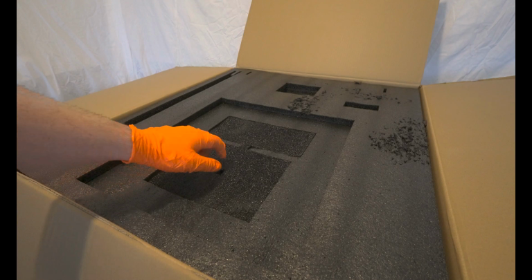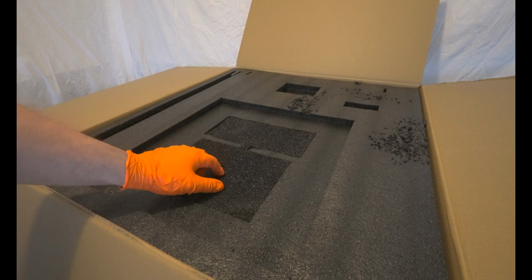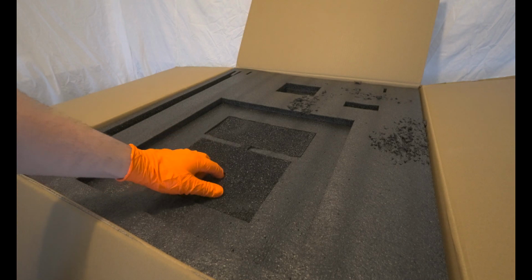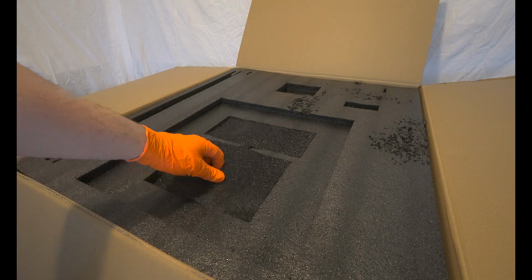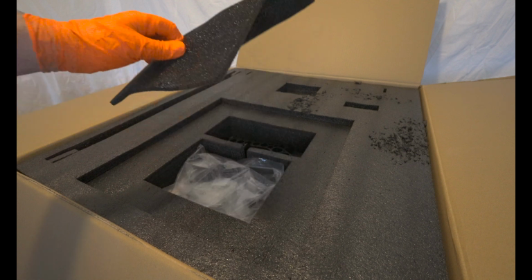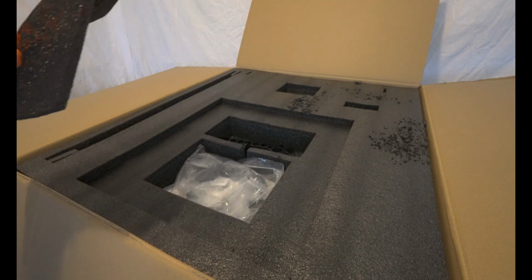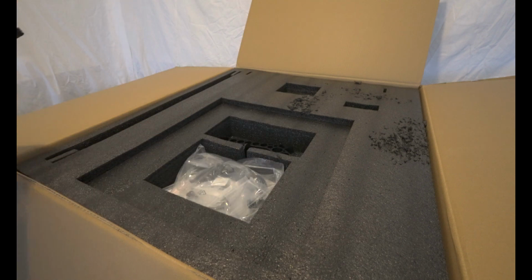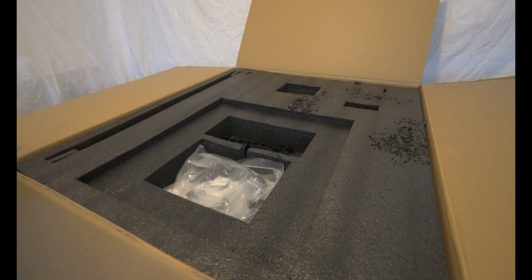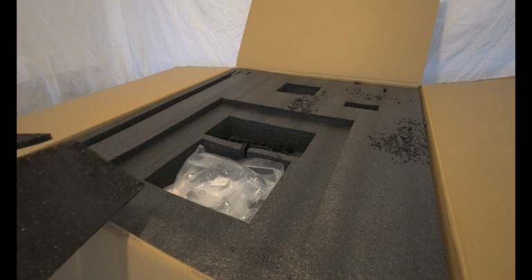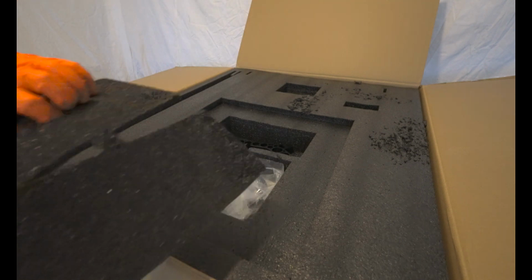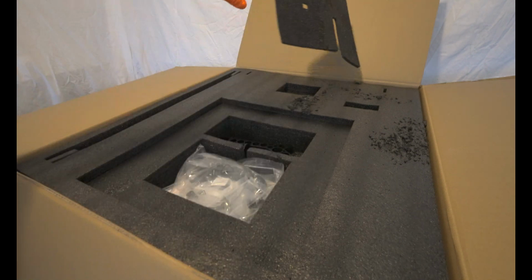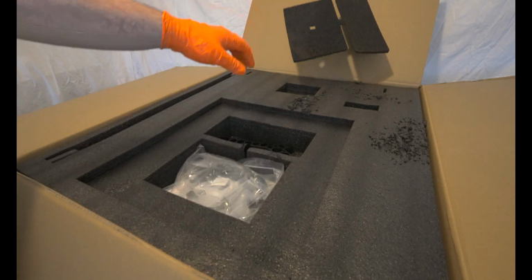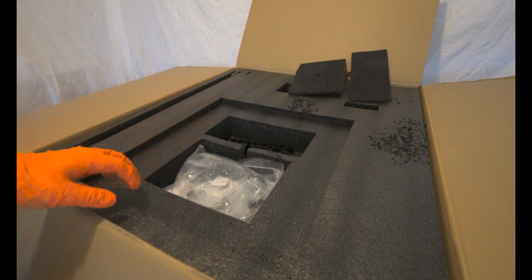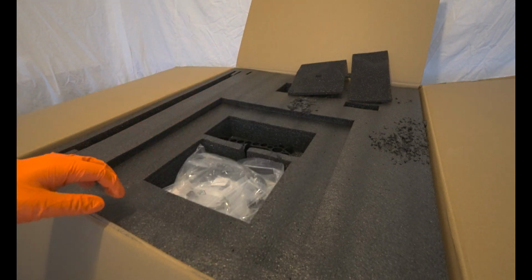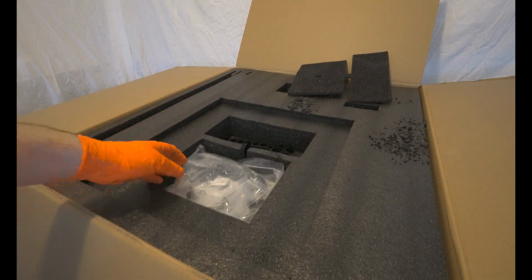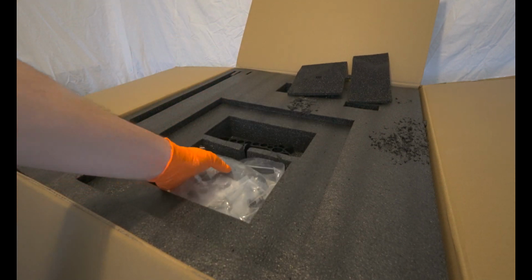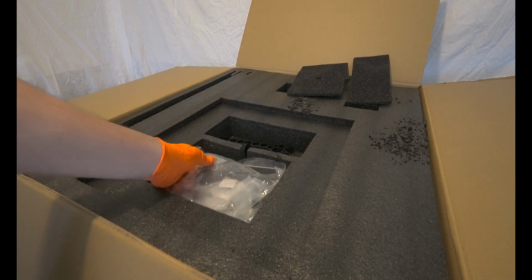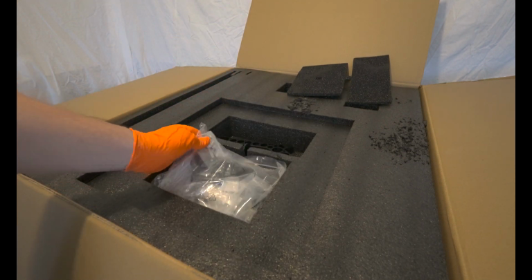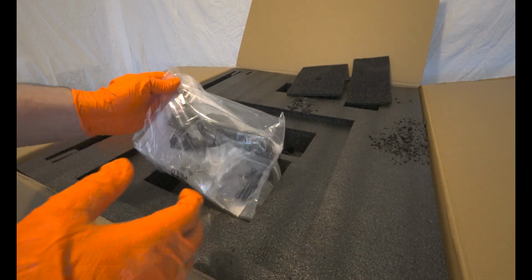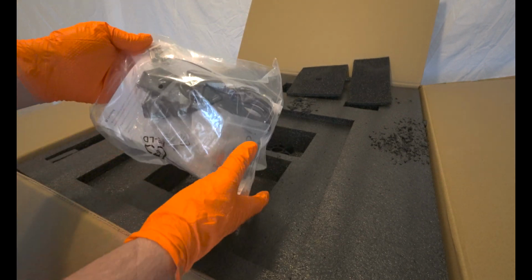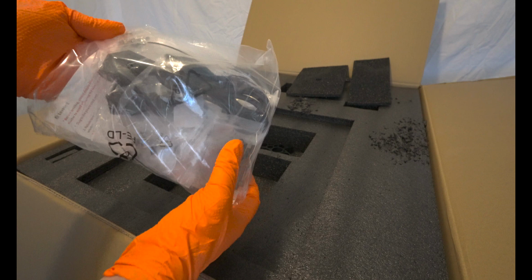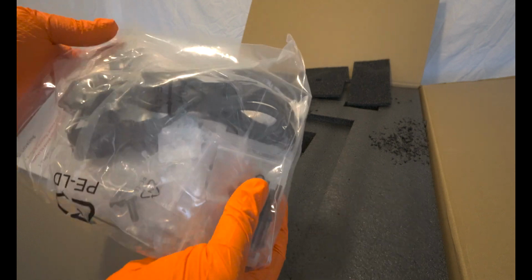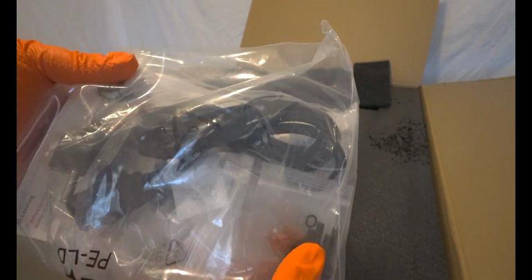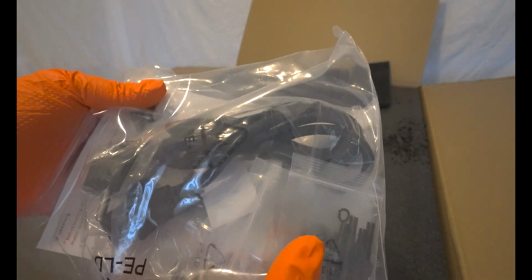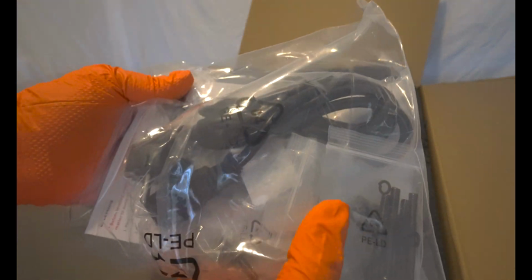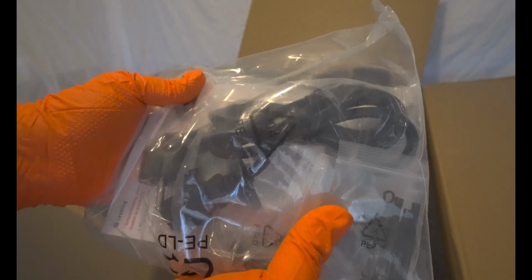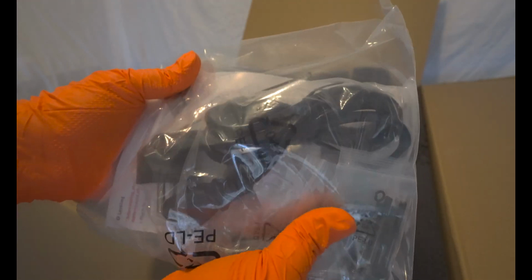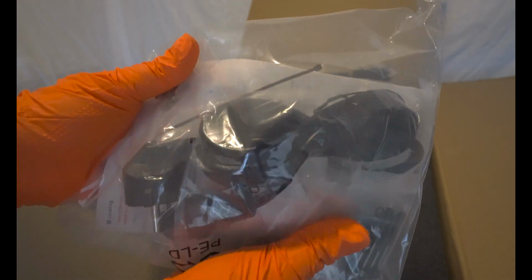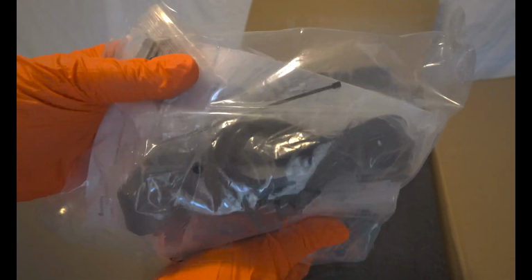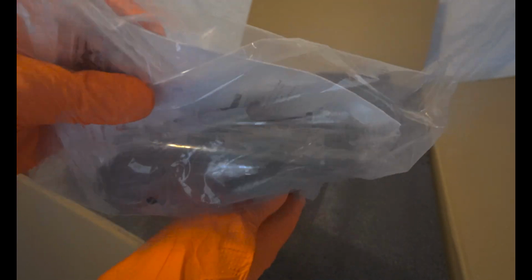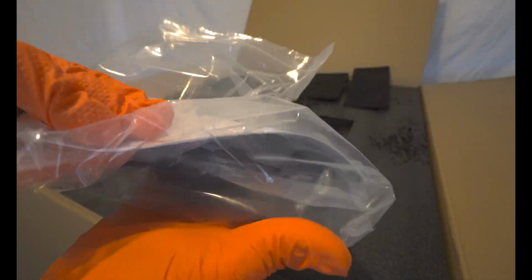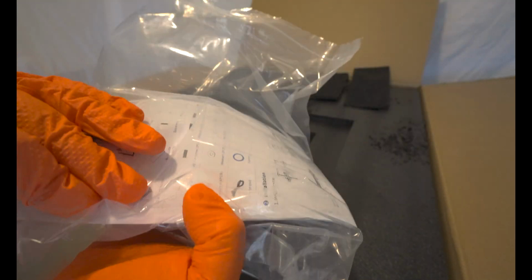However, it's worth noting that the Cobra Max 2 is now available for pre-order. I've examined its specifications, and I must admit I'm quite impressed.